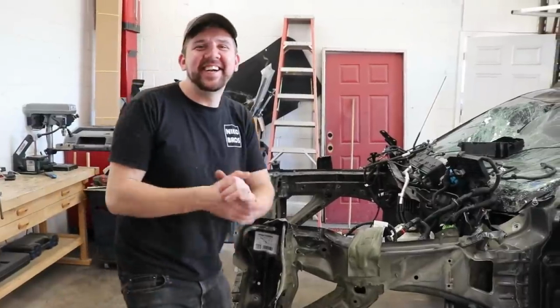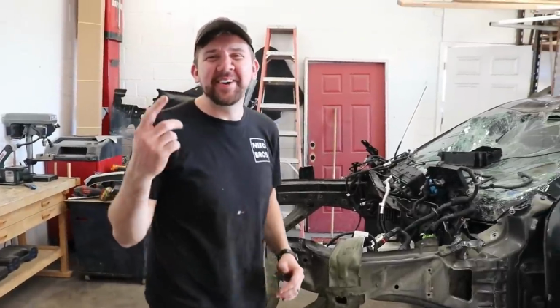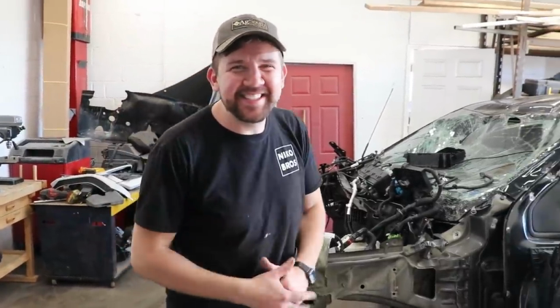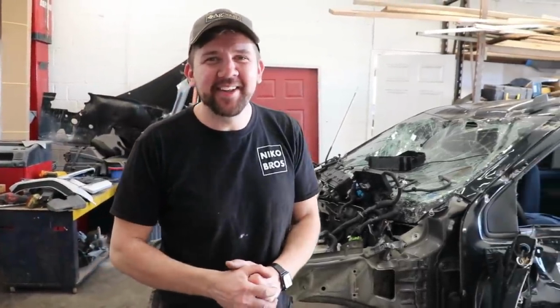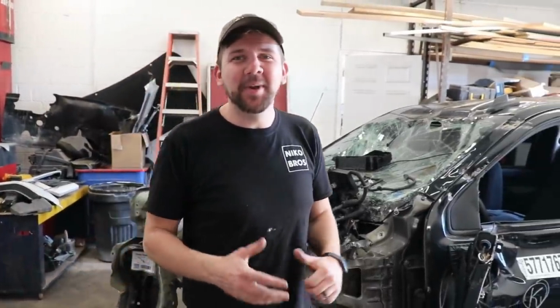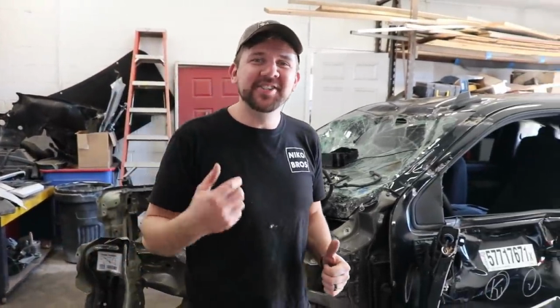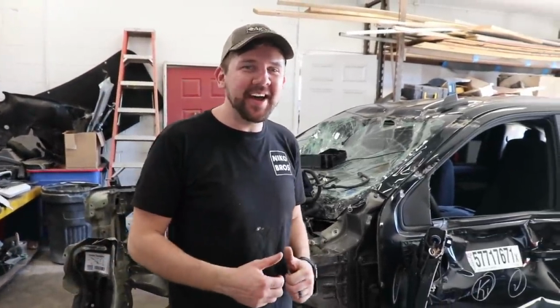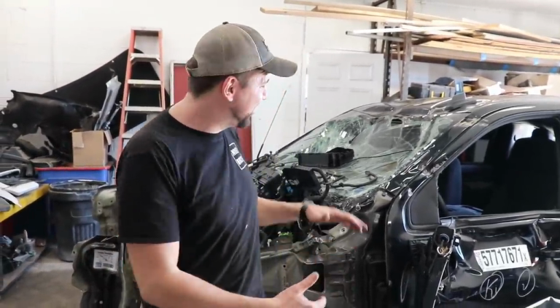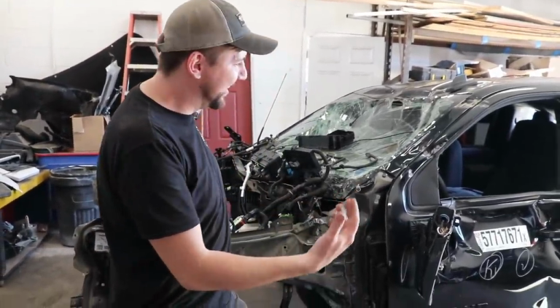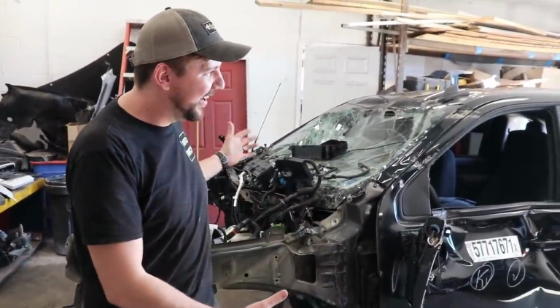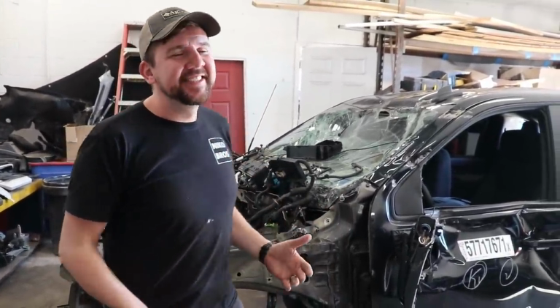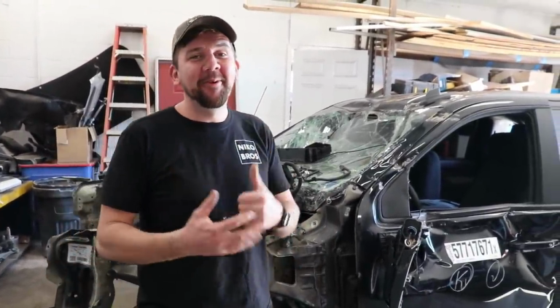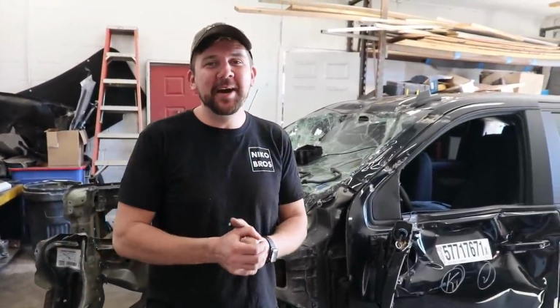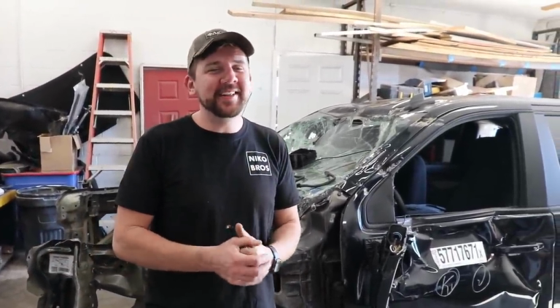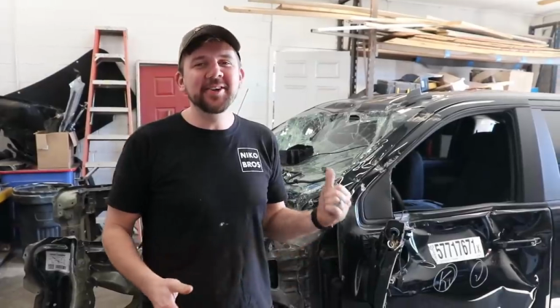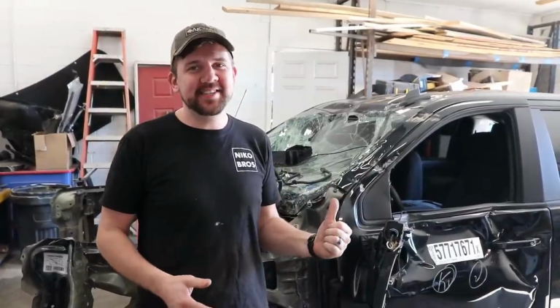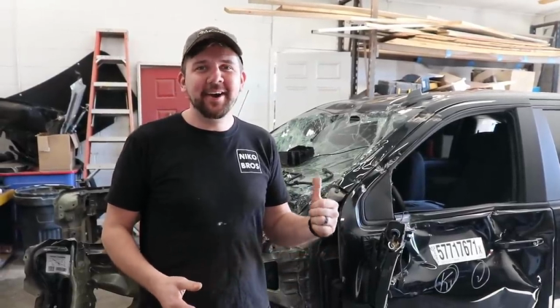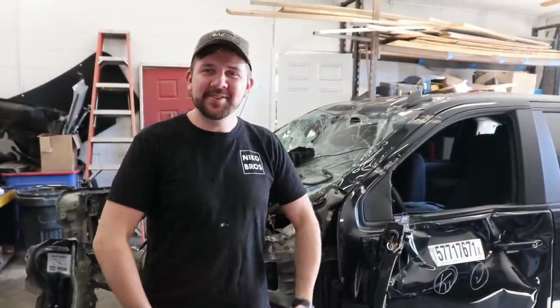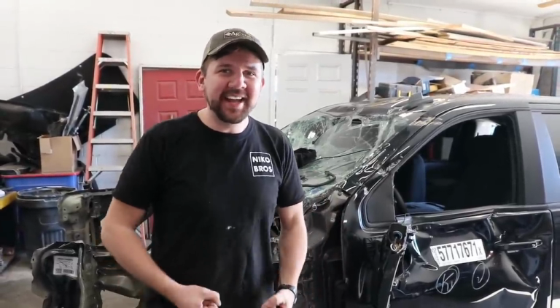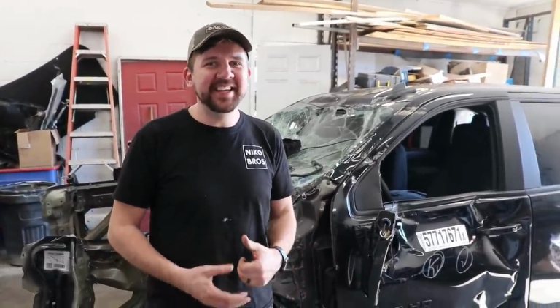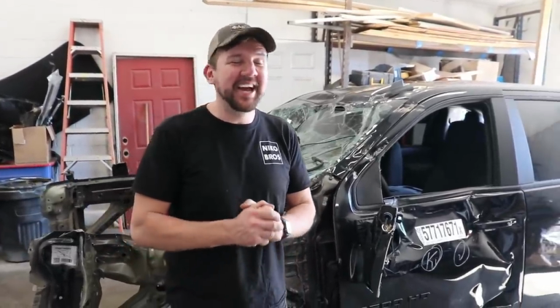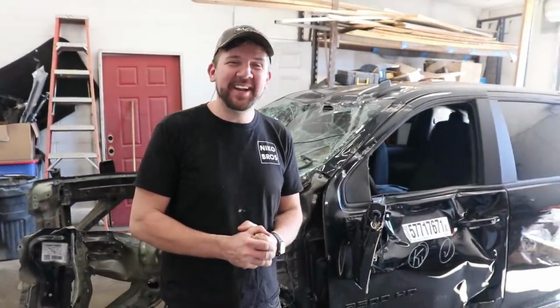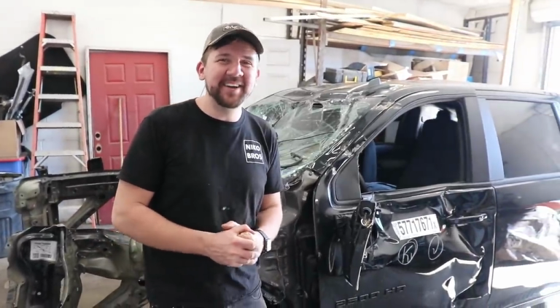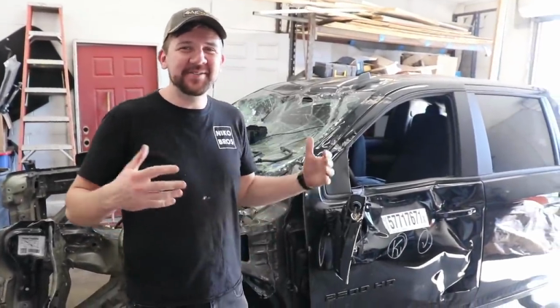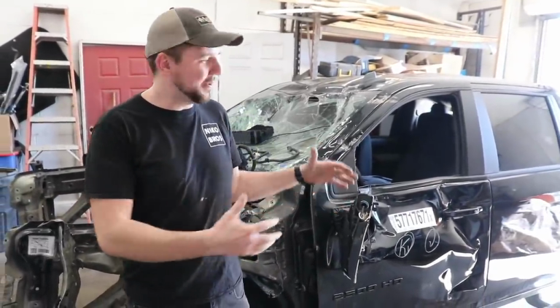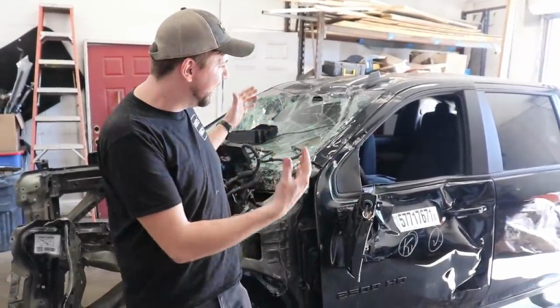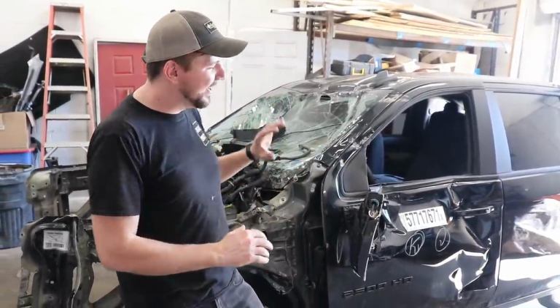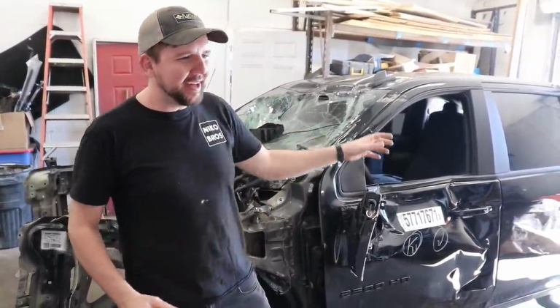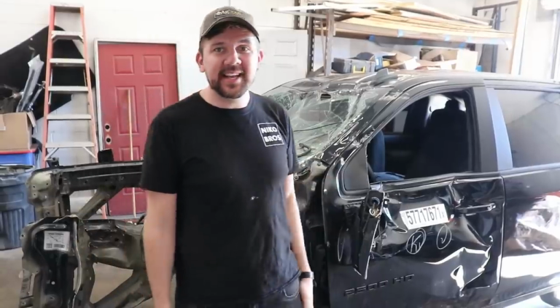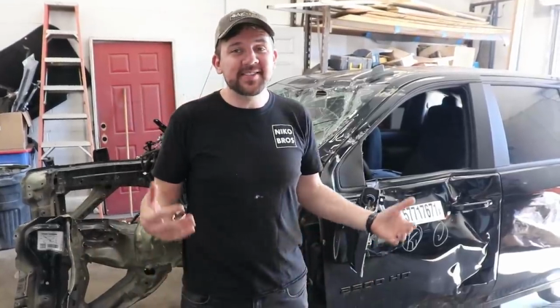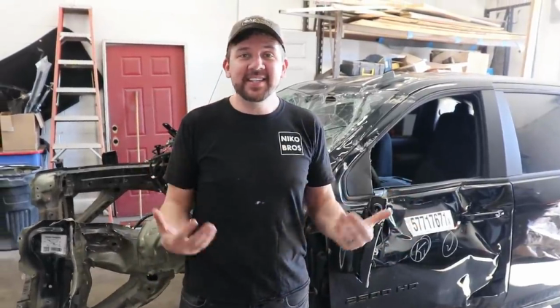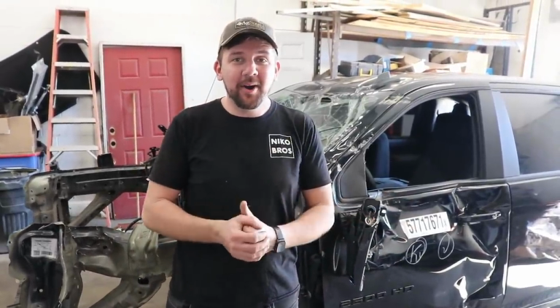Hey everybody, welcome back to Nico Brothers. So we're working on our Duramax — we've actually got it inside. Since our forklift is up and running, that was so much easier. Remember the last time I was trying to manhandle that thing, it was definitely a pain in the butt. But it's really nice that we're inside, out of the elements, and now I can start taking this thing apart.